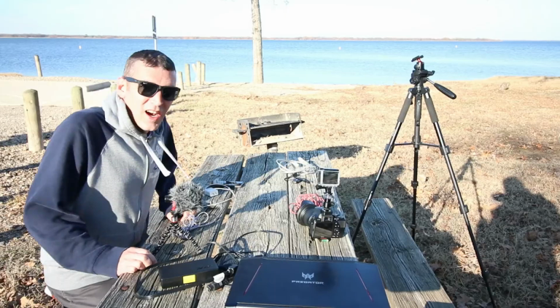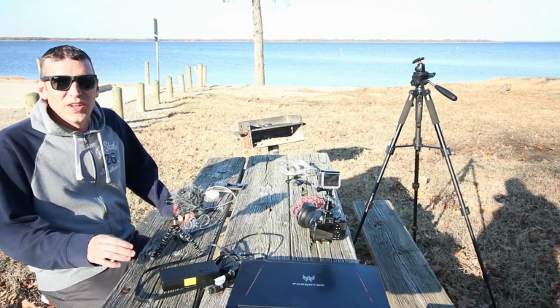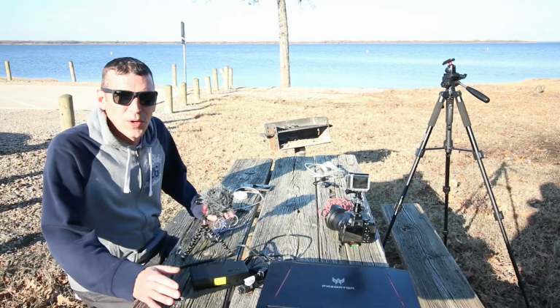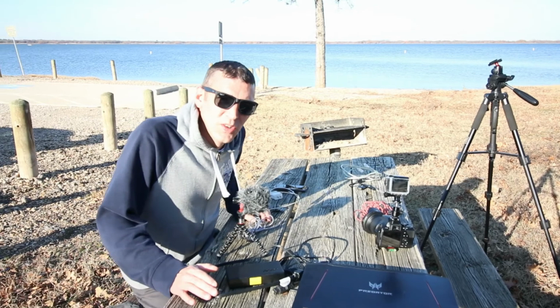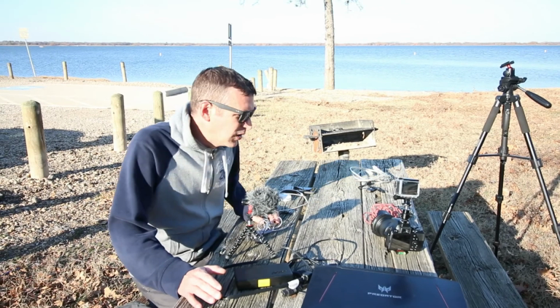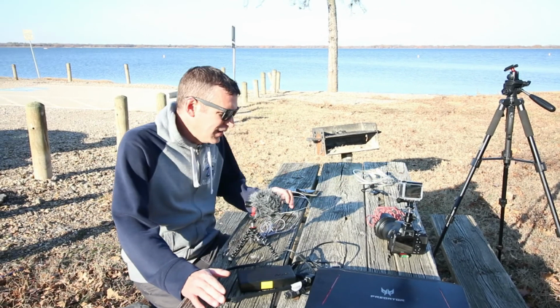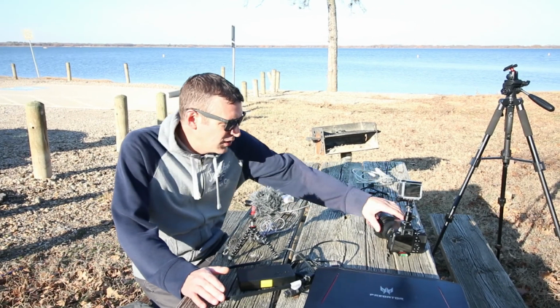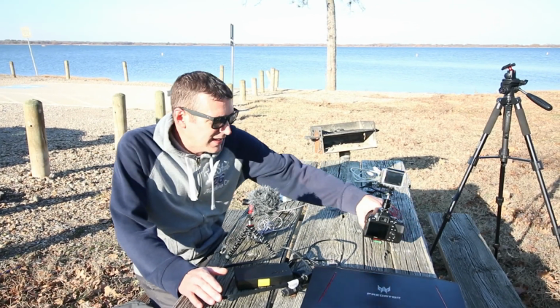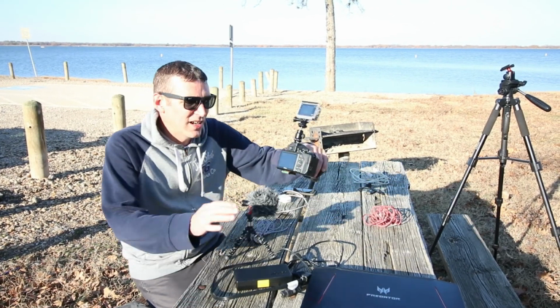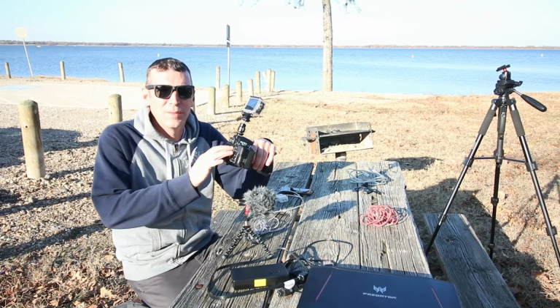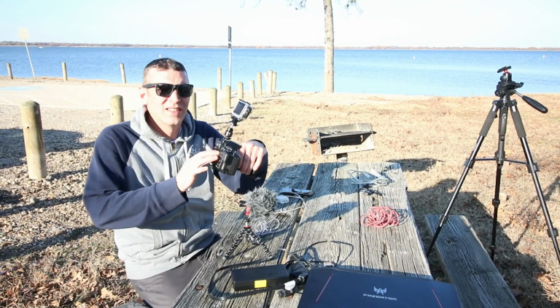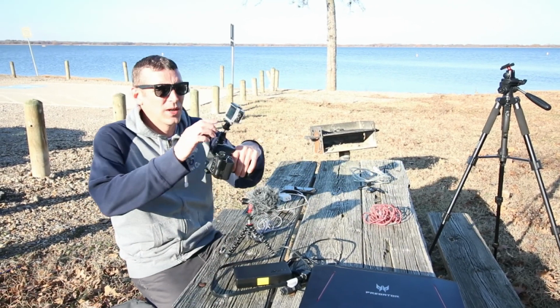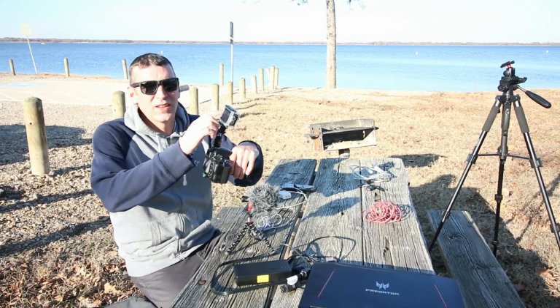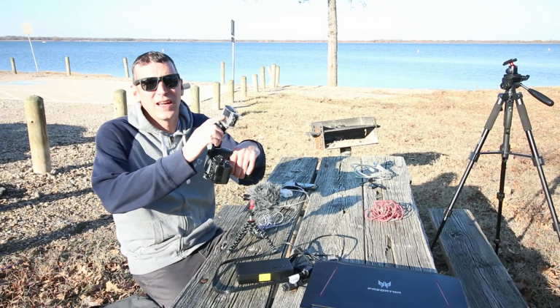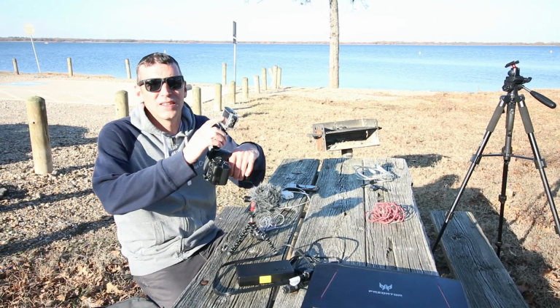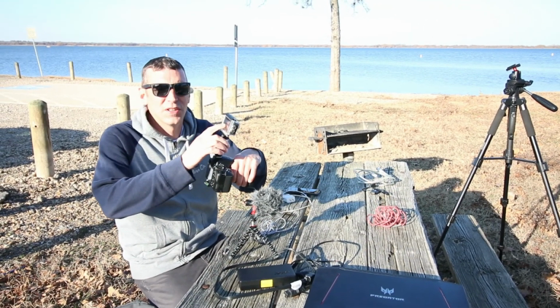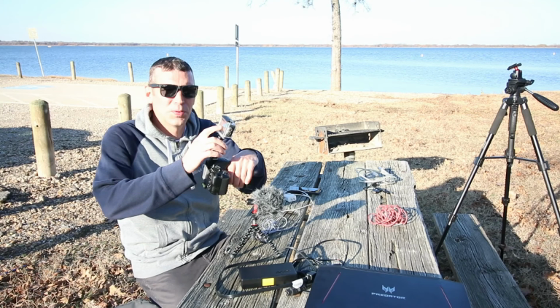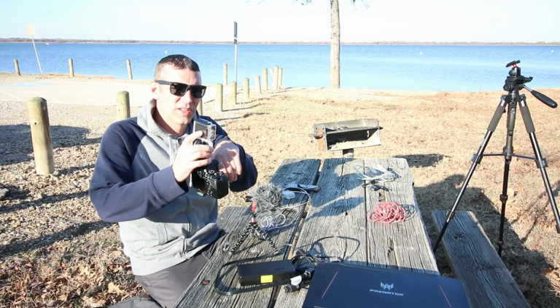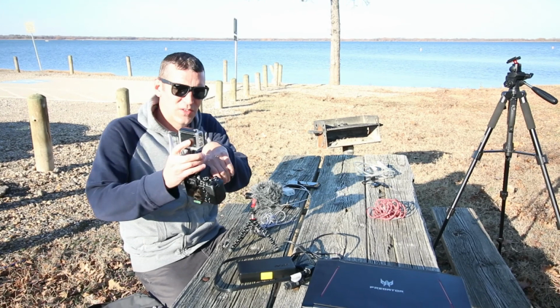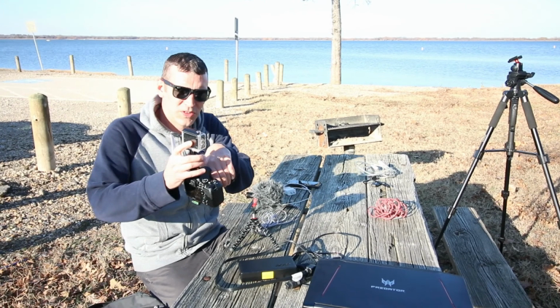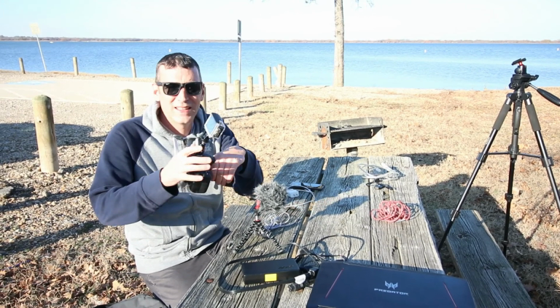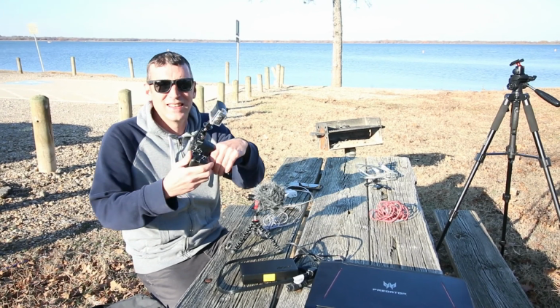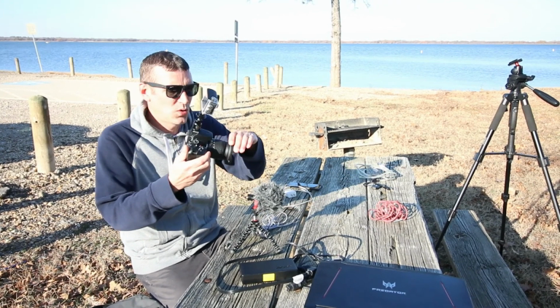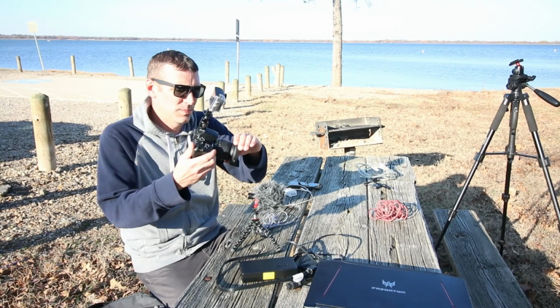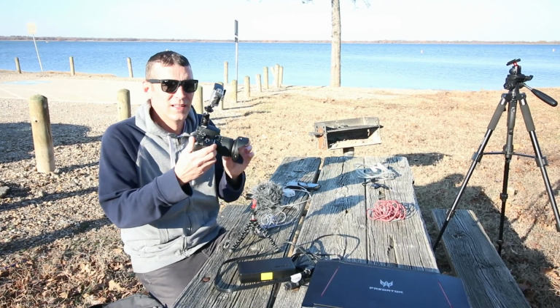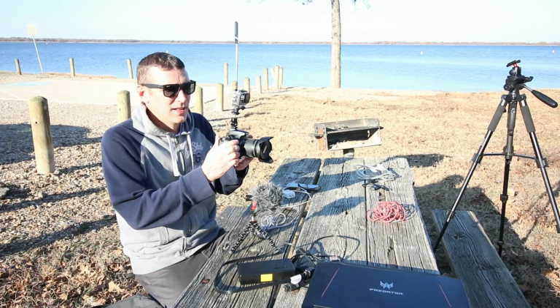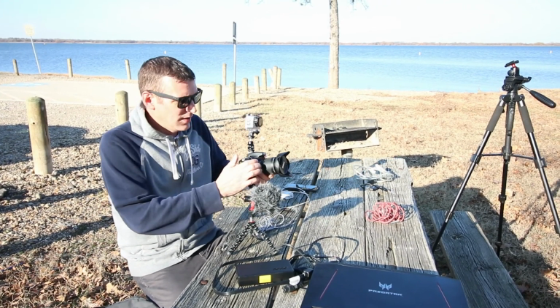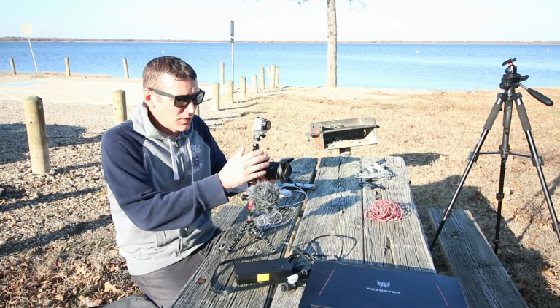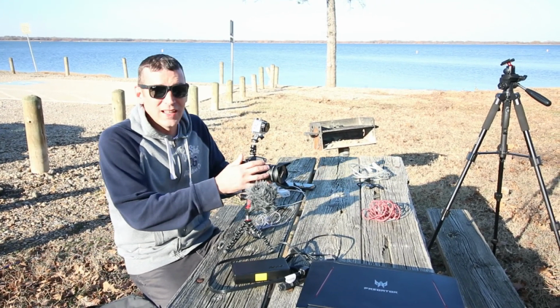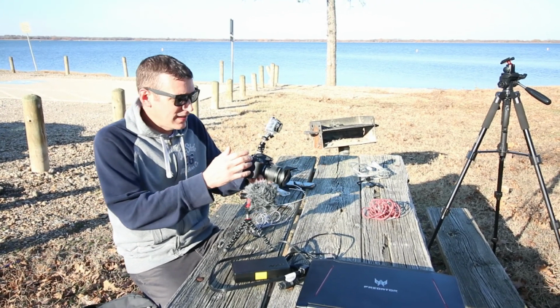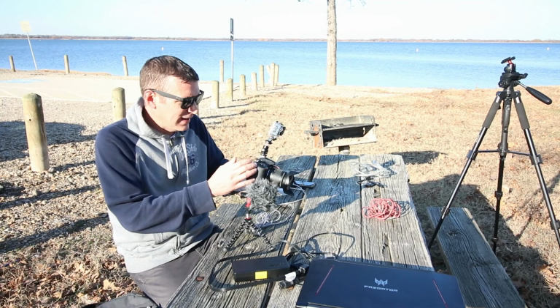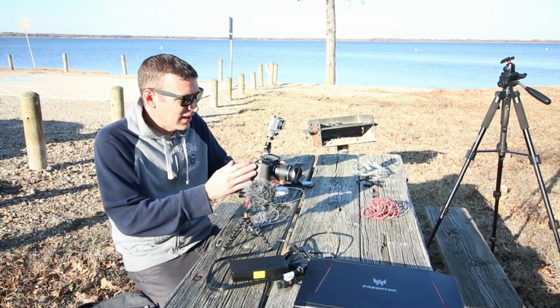Alright, so here's what we're gonna use to go live. We're gonna use a DSLR camera. We're gonna have an extra camera, kind of a GoPro — it's an Akaso or something like that. We're gonna use a wide-angle lens on the DSLR.